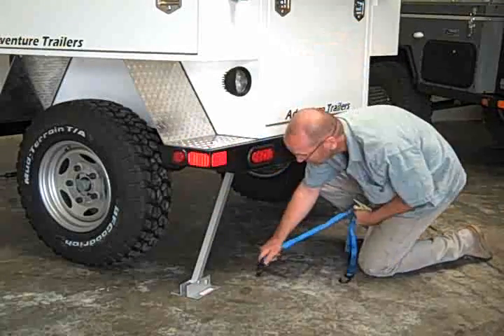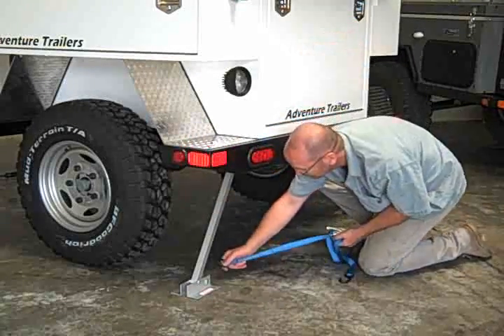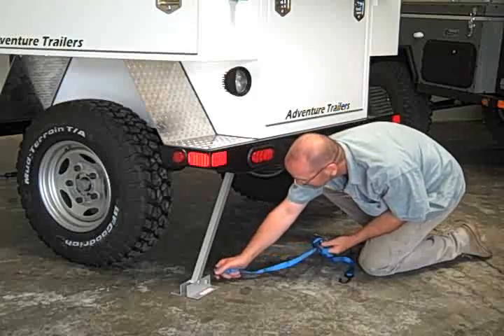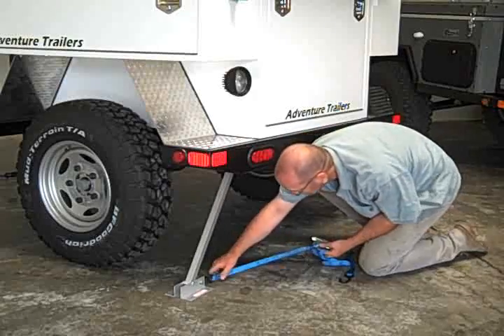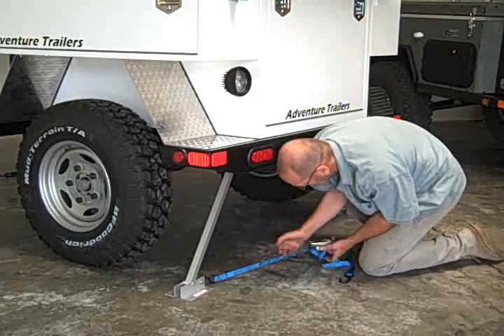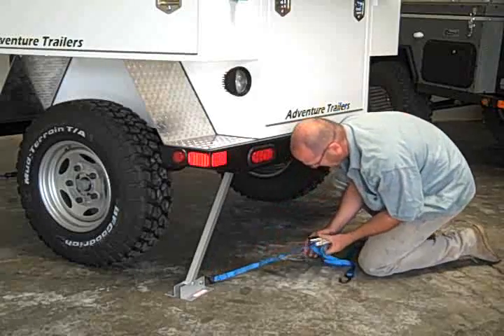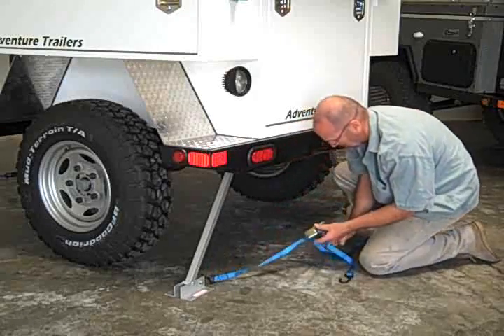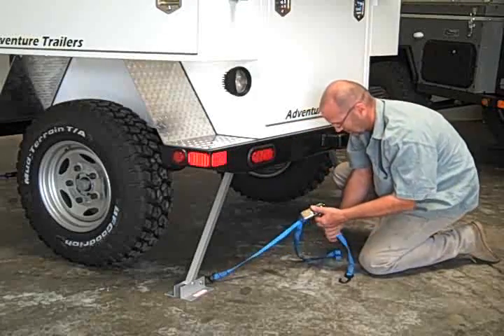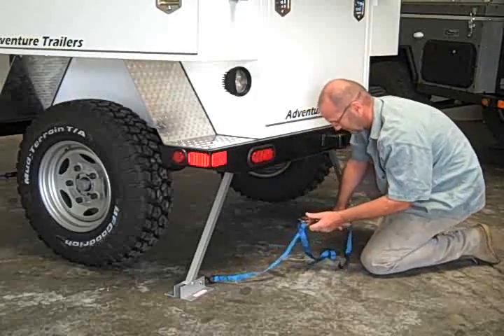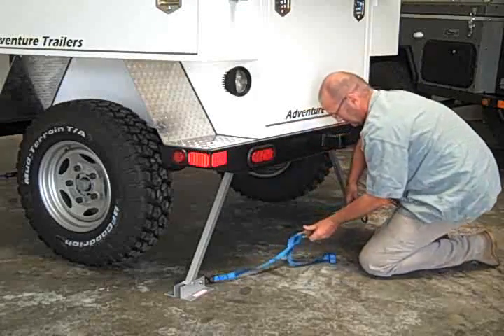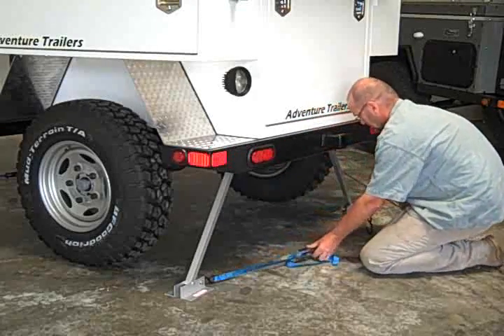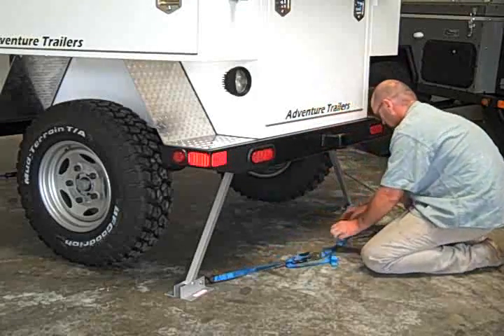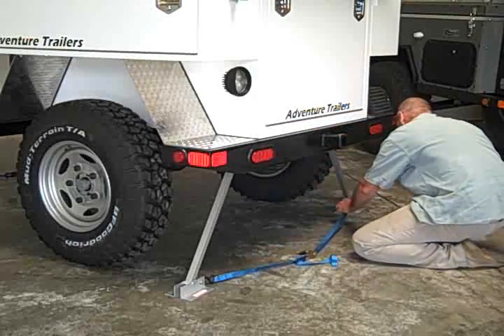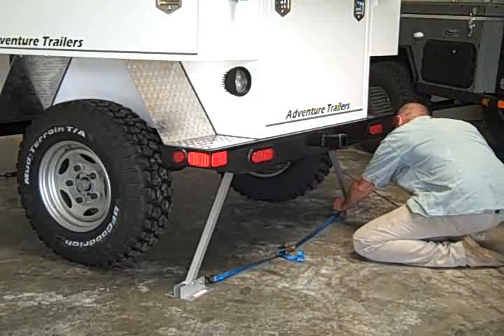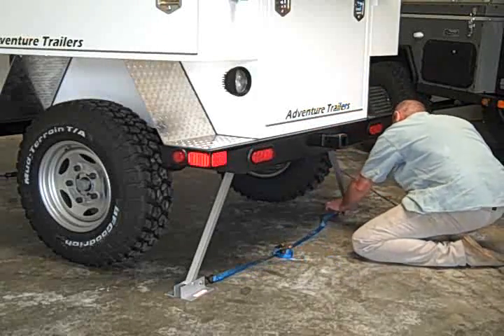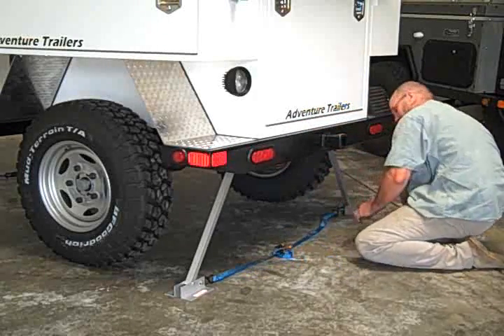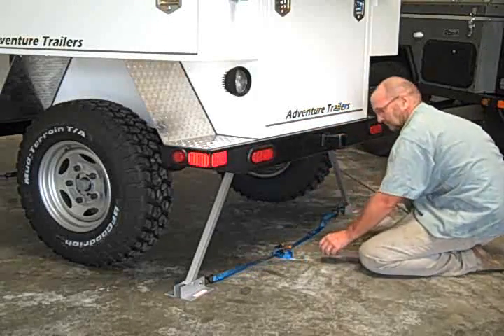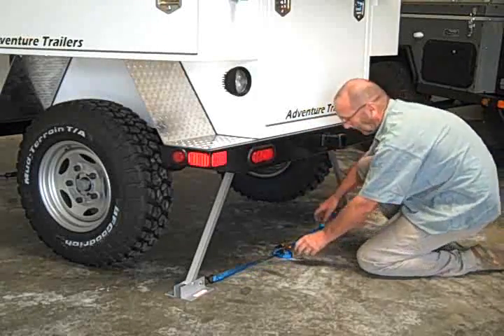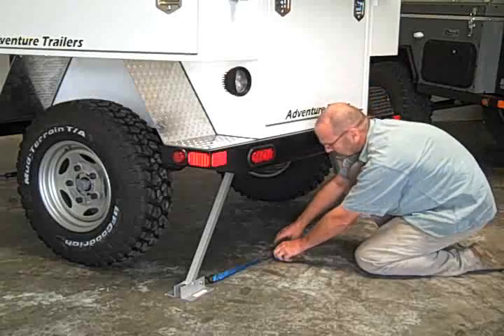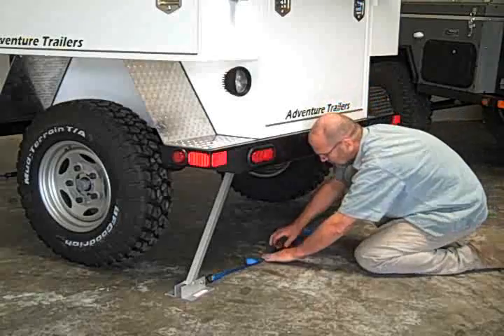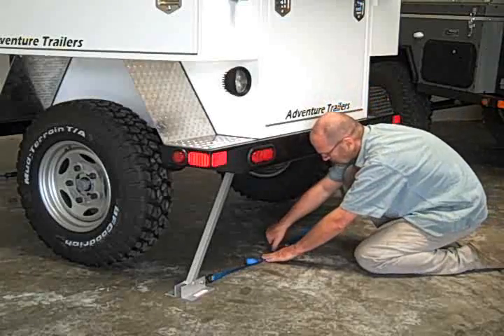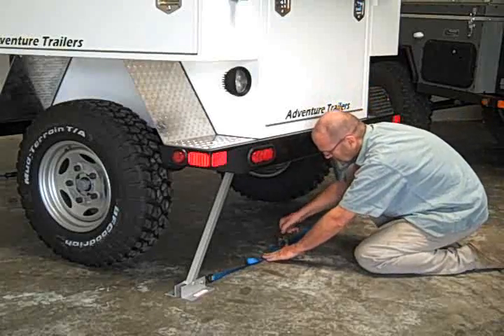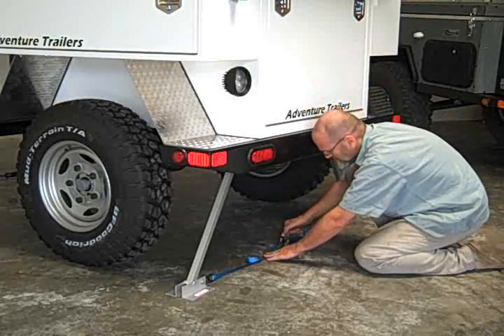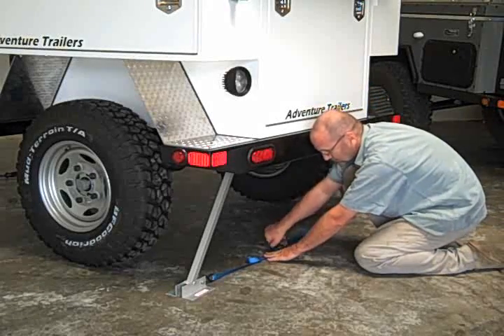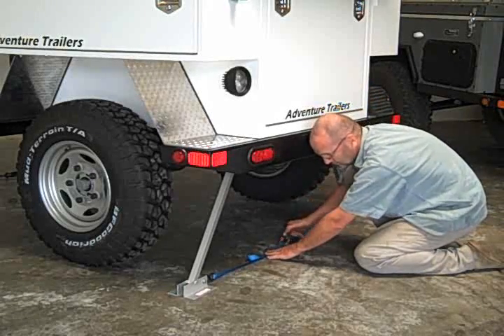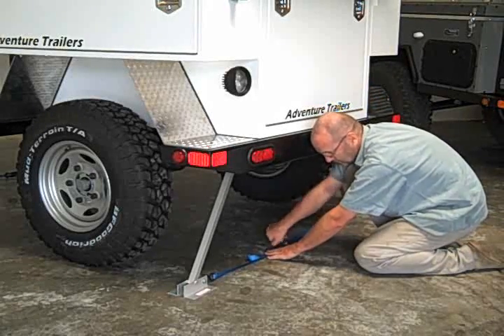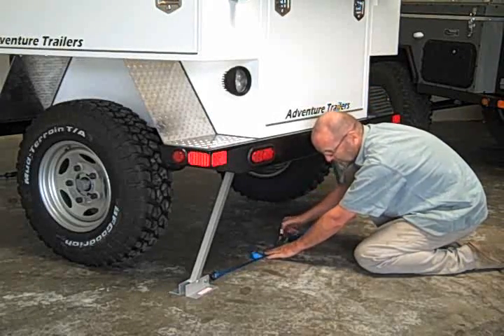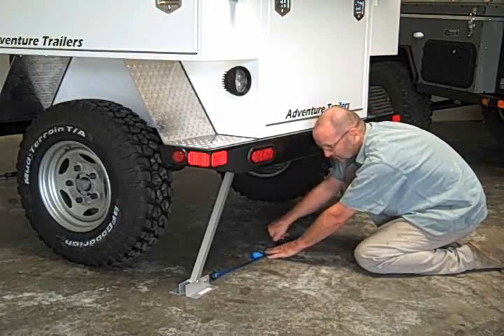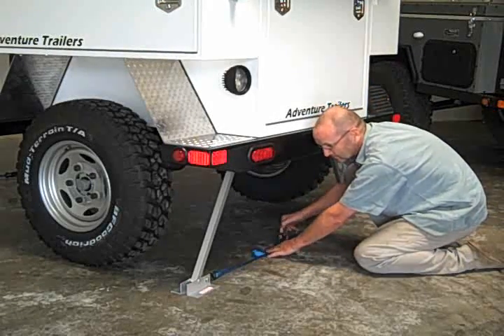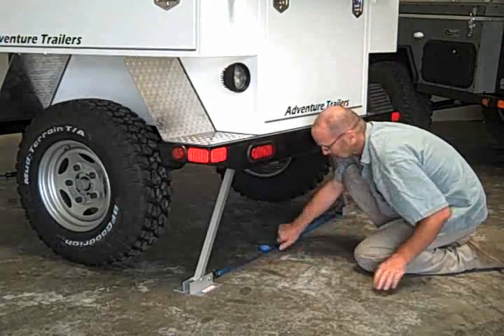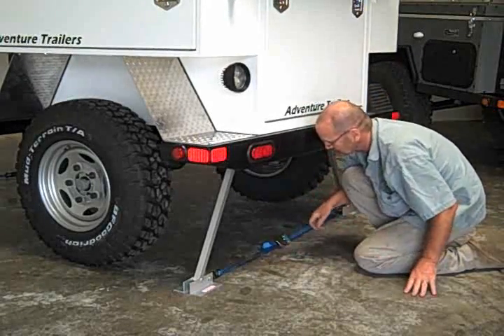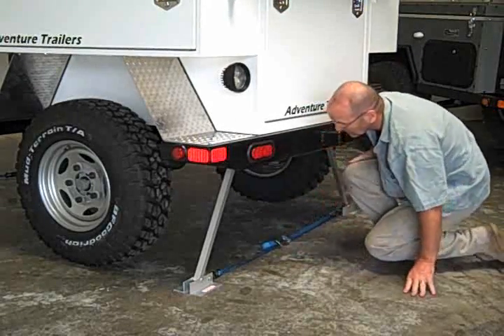Attach the hooks on the strap to the feet of the stabilizer and use the ratchet to tighten the strap. As the stabilizer is drawn upwards, it solidifies the back of the trailer.